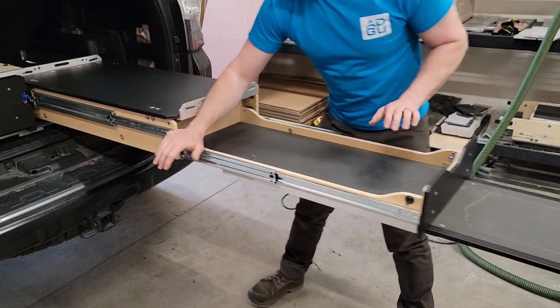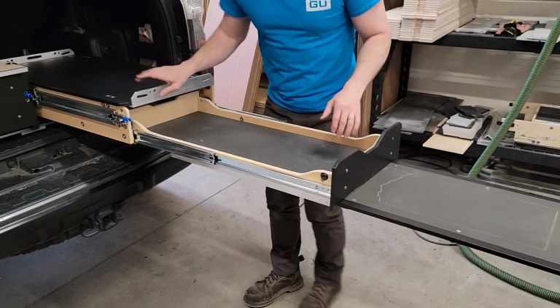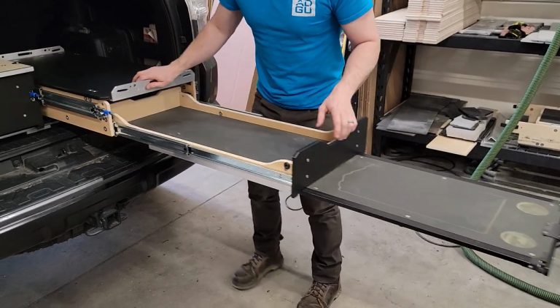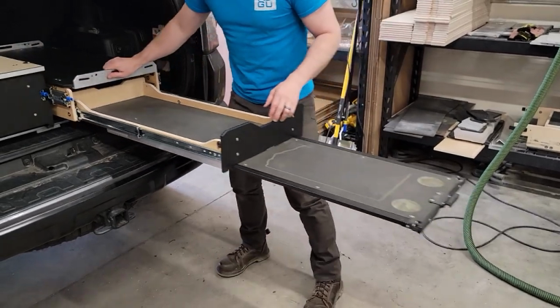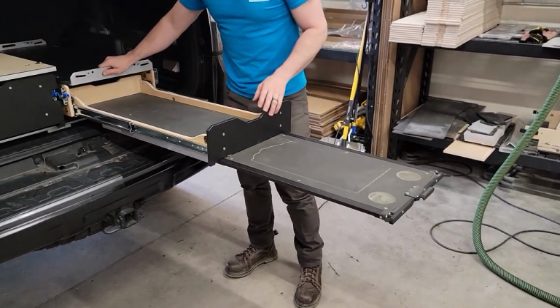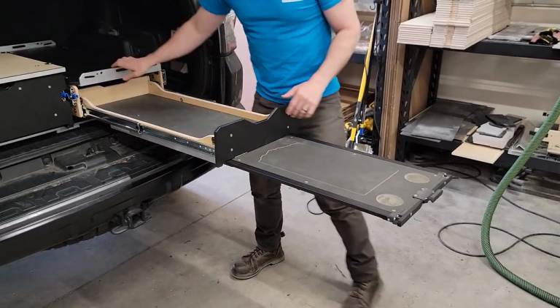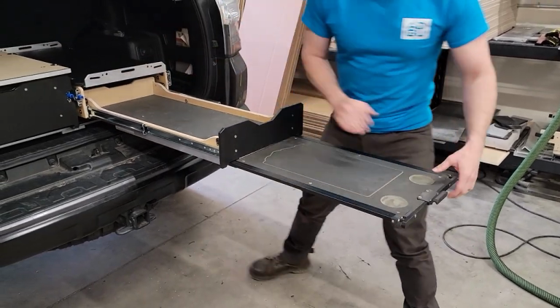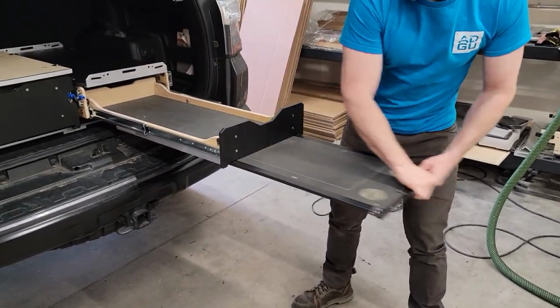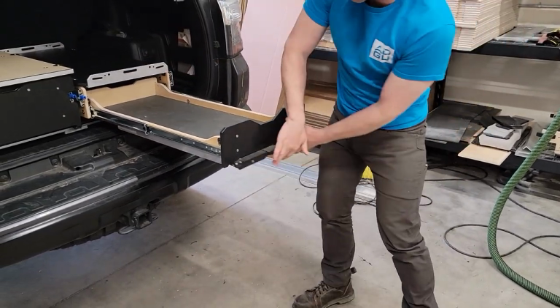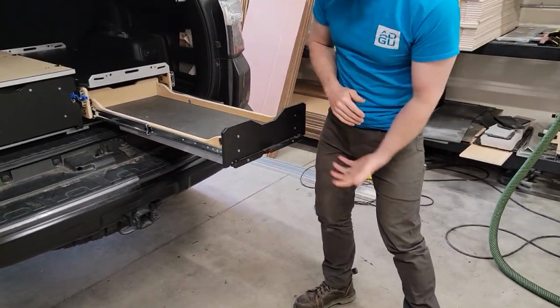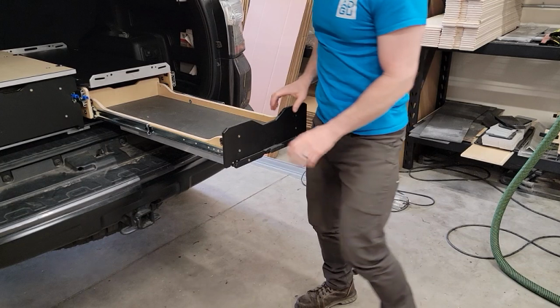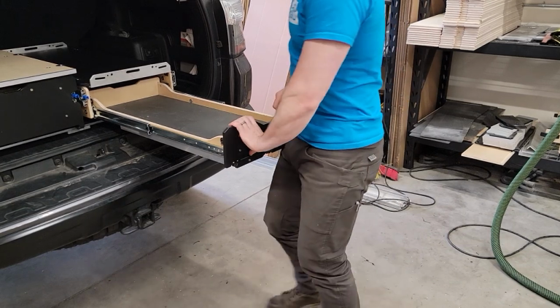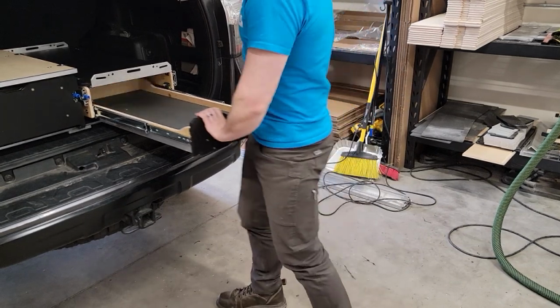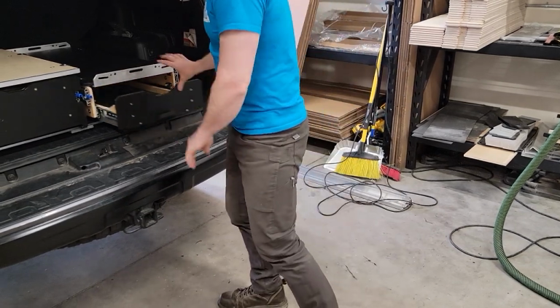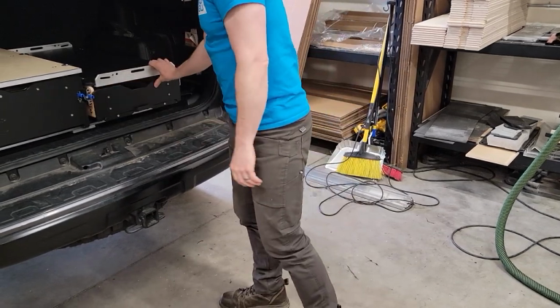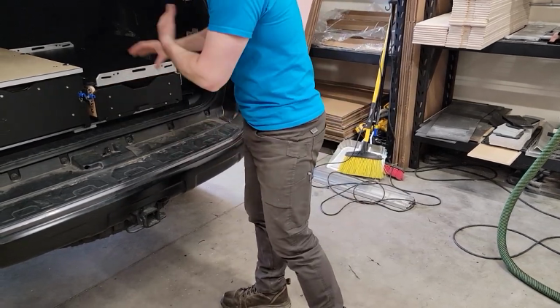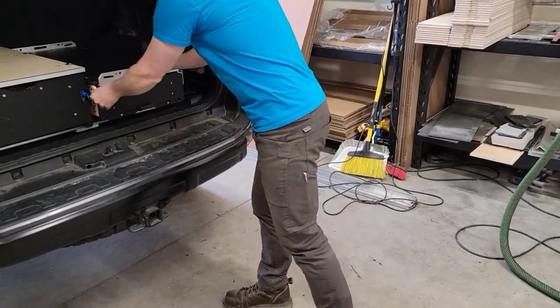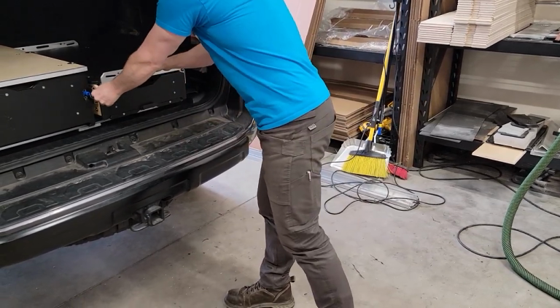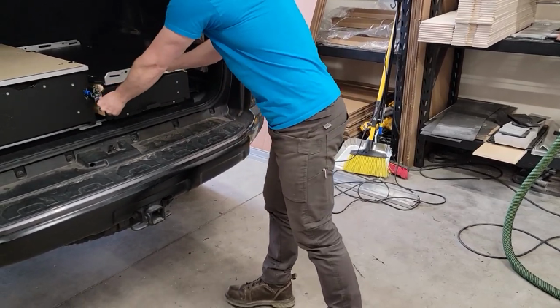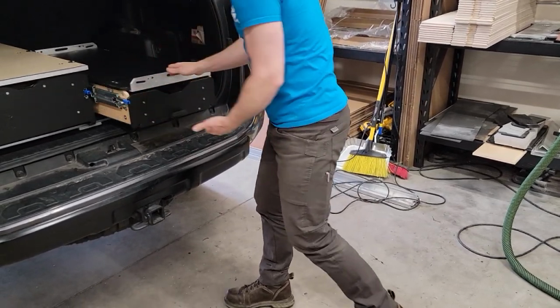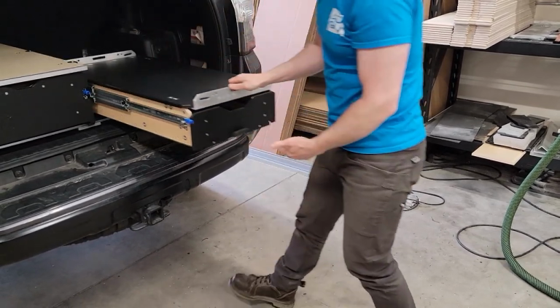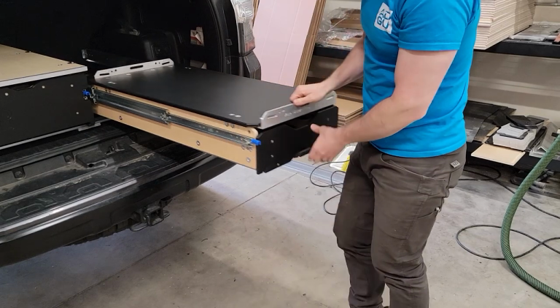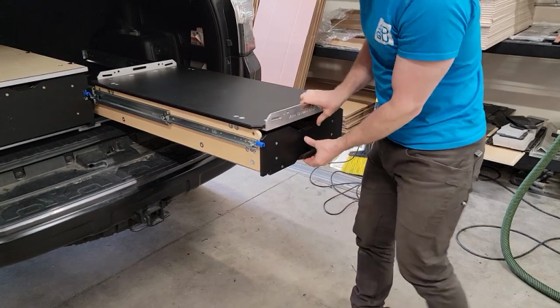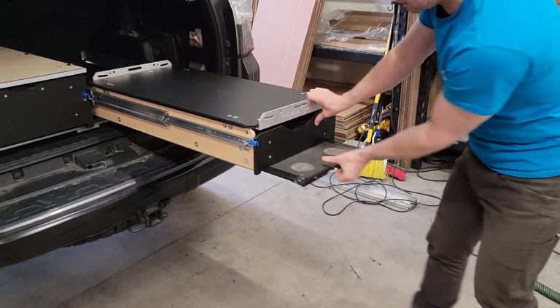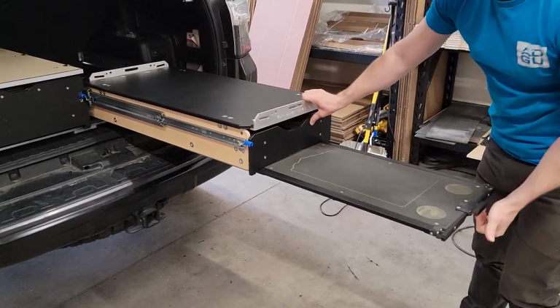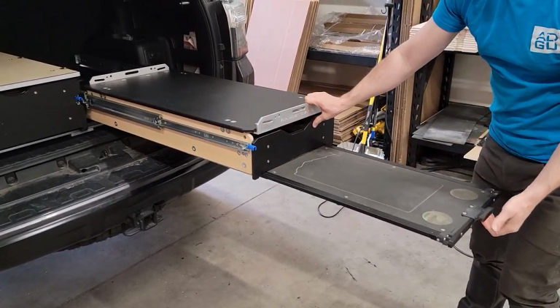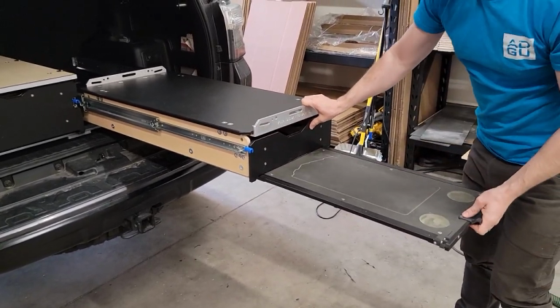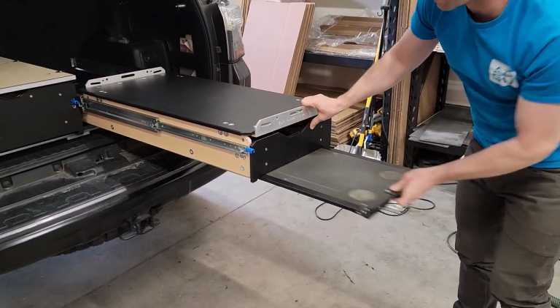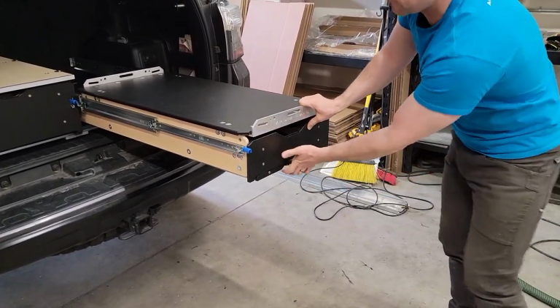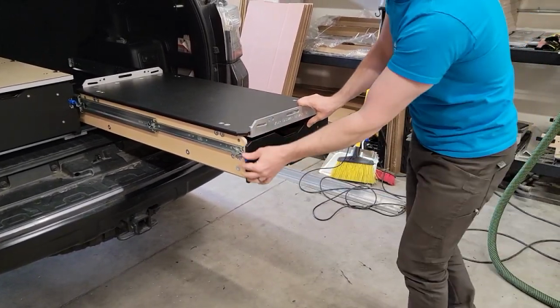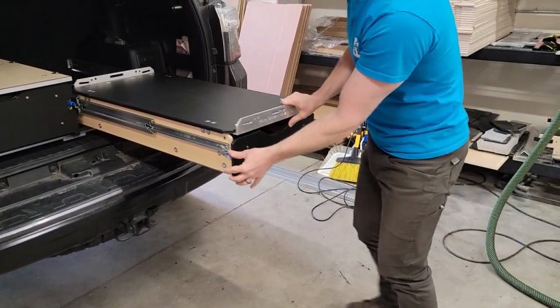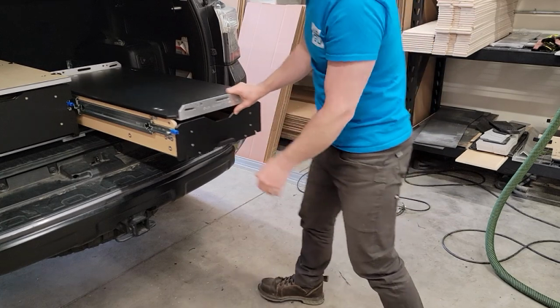So you can keep the table out and move the stove tray in, or keep the stove tray out and open and close that independently. Everything can be run independently of each other, so whatever configuration best suits your needs.